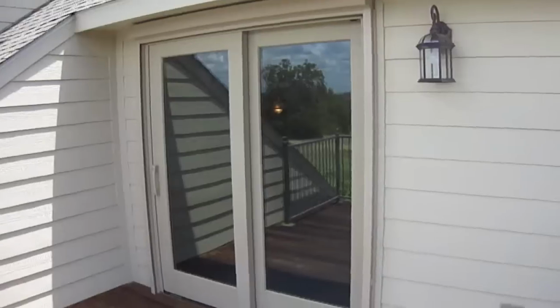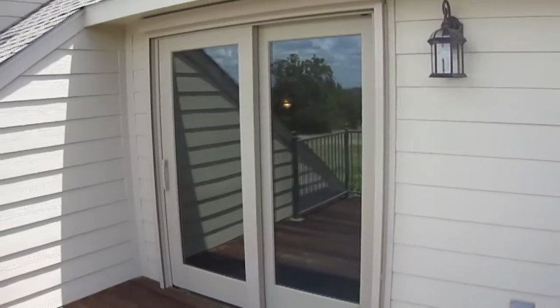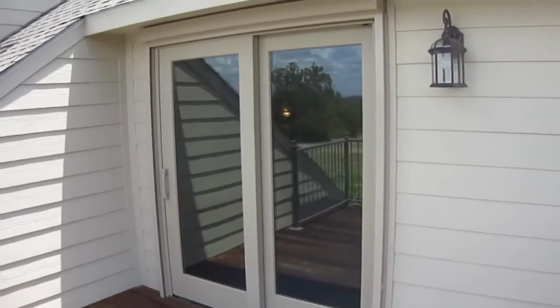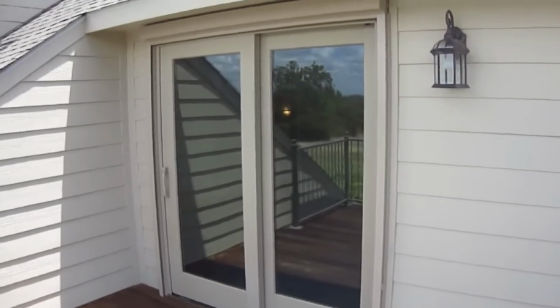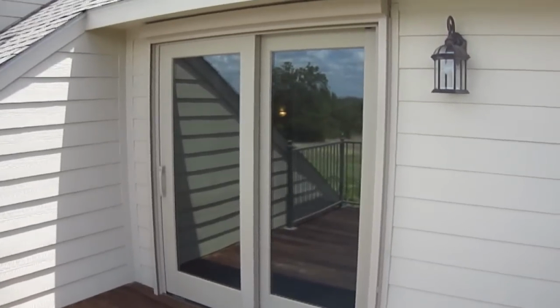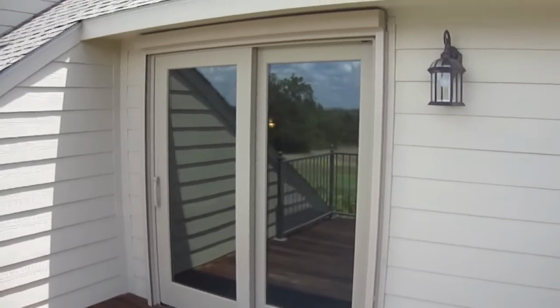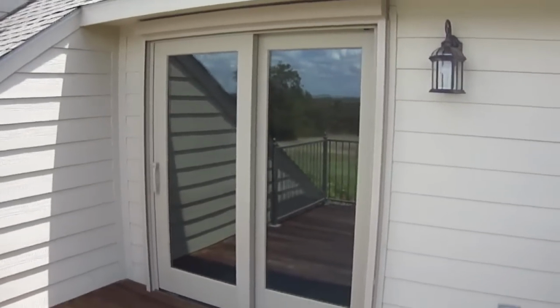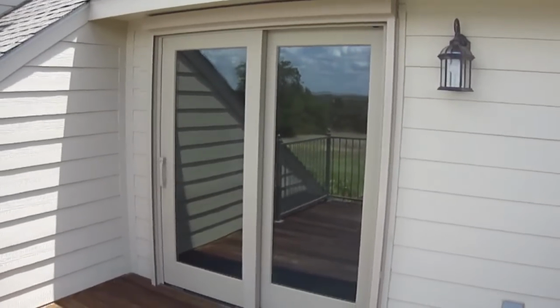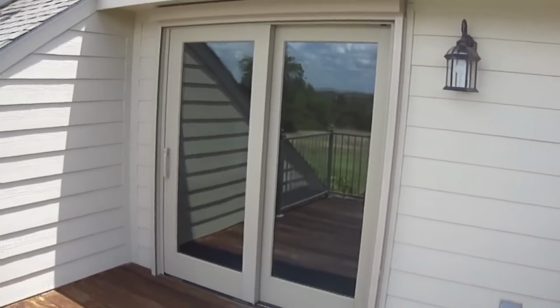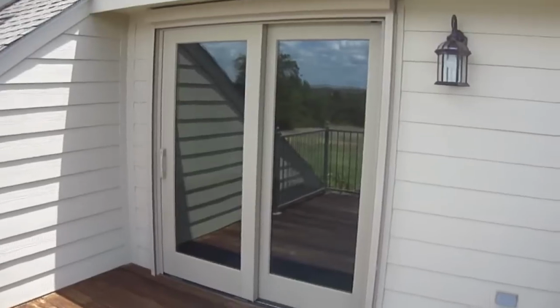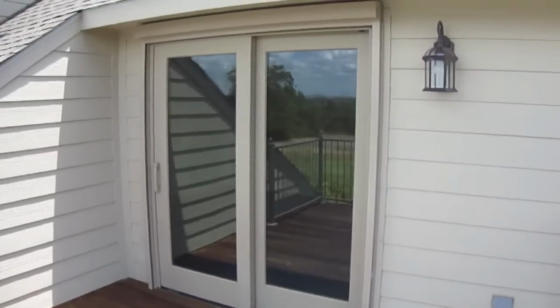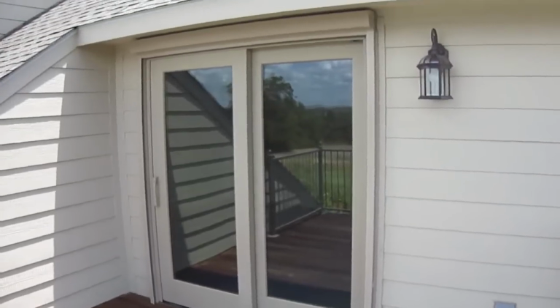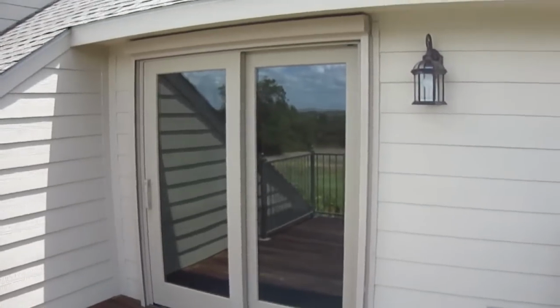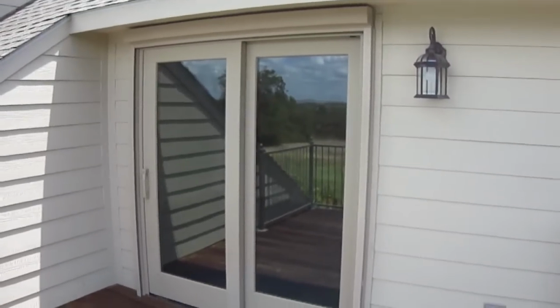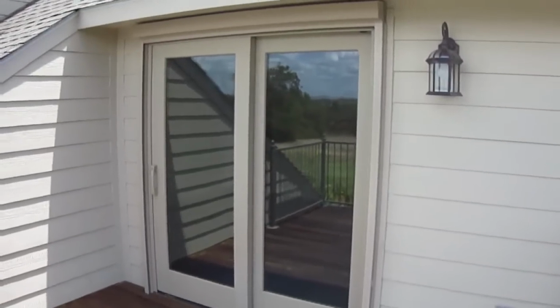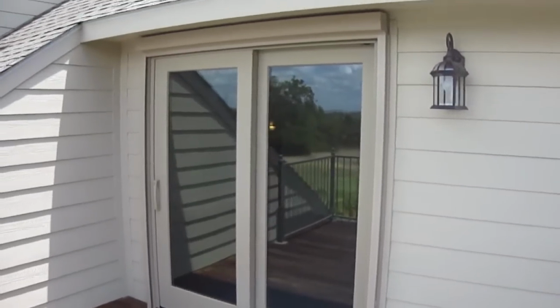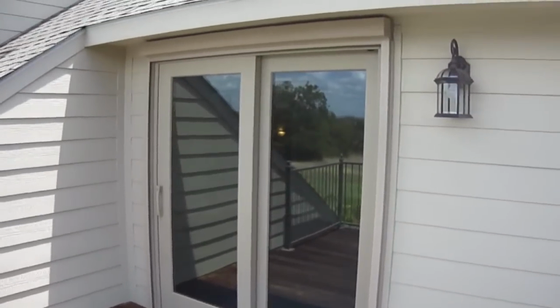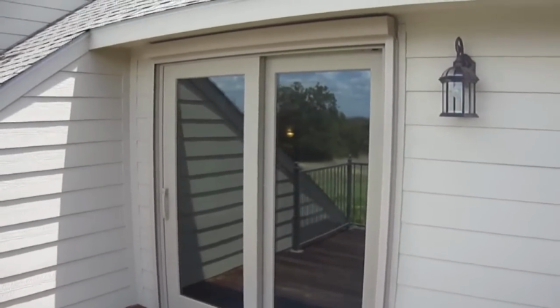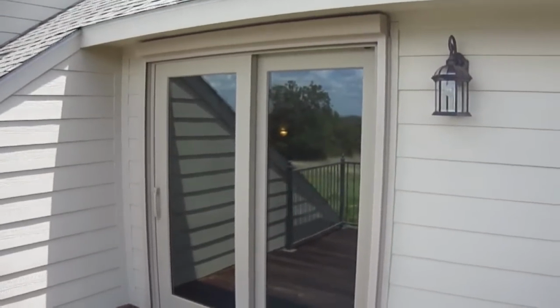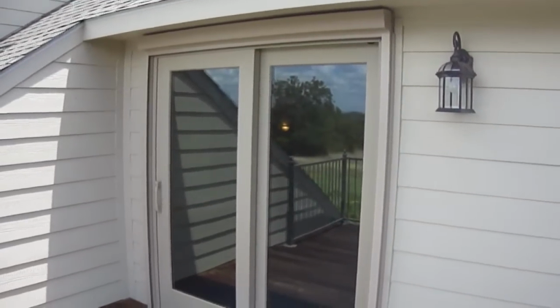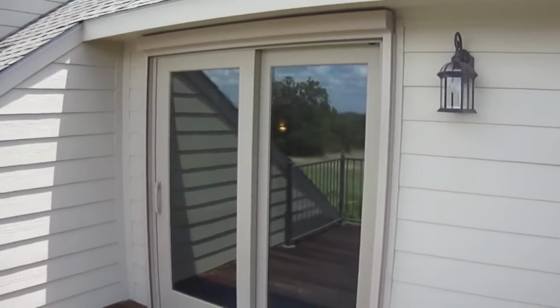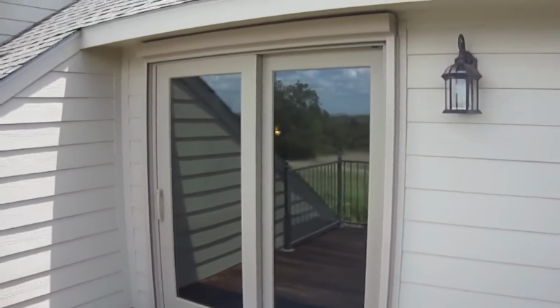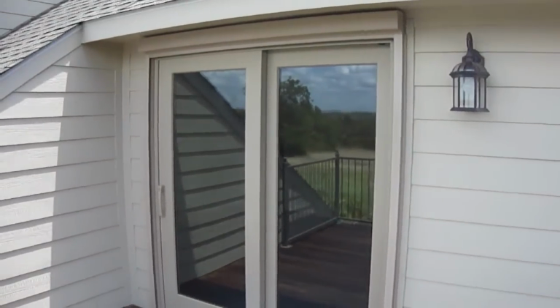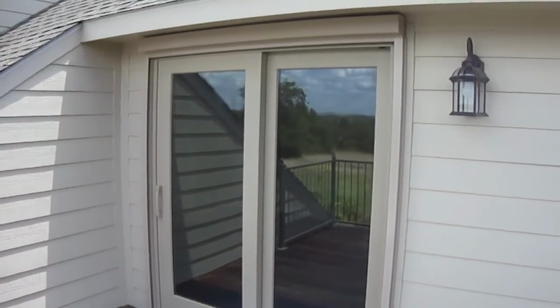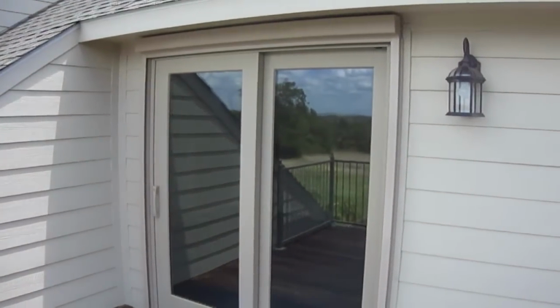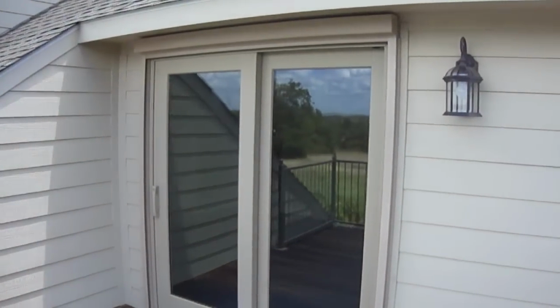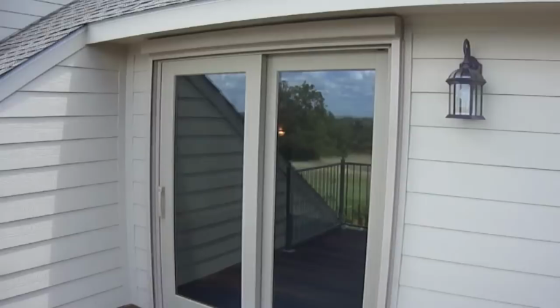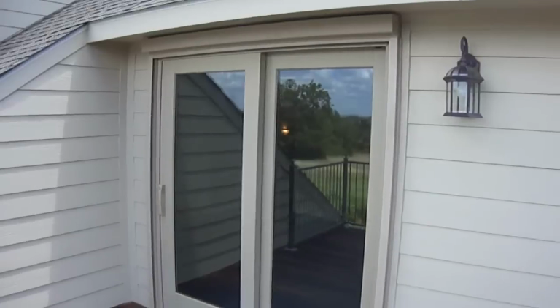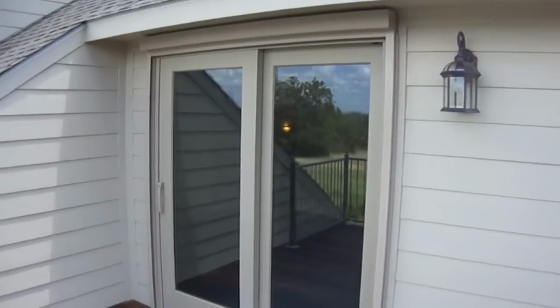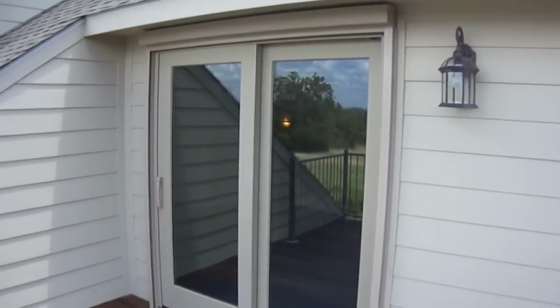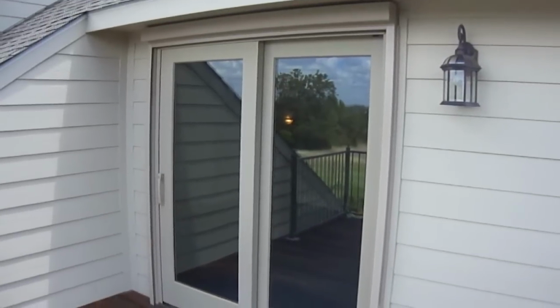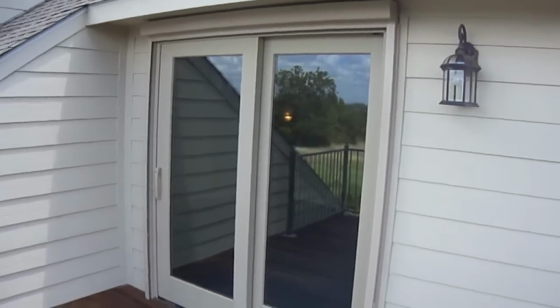Hello, this is Mark from Cortina Shading Systems out here in Barney, Texas, where we just completed an installation of our 2000 exterior motorized shade.